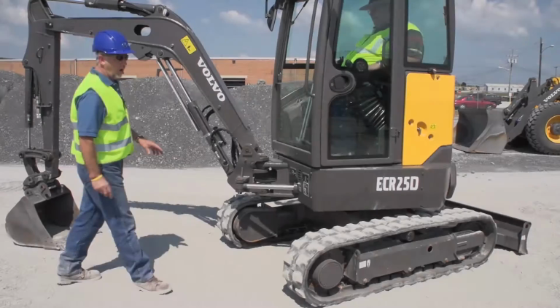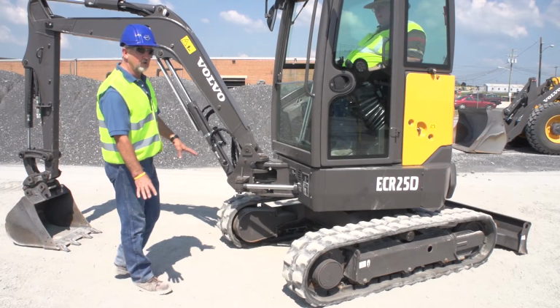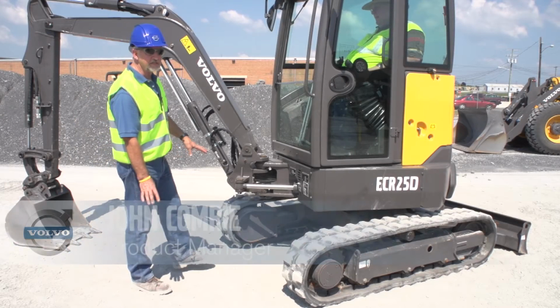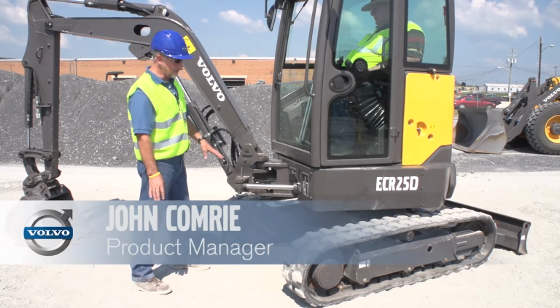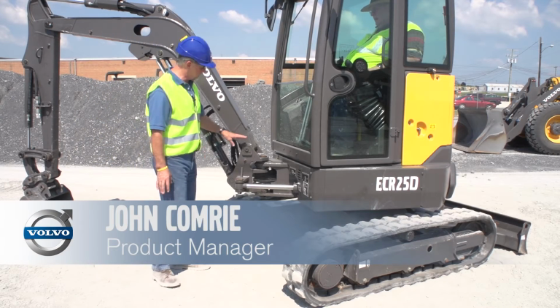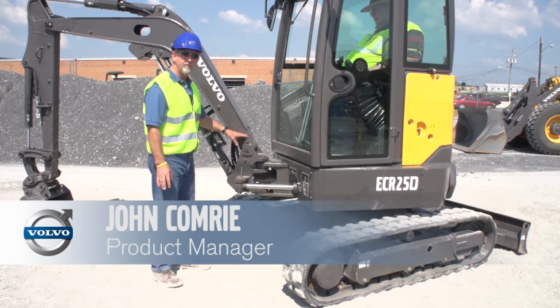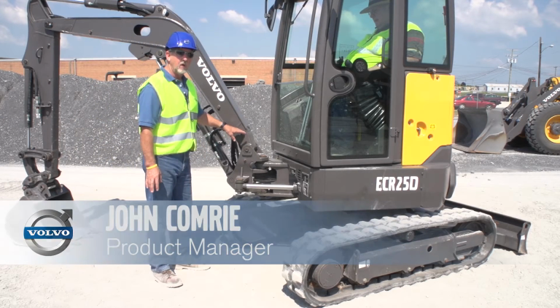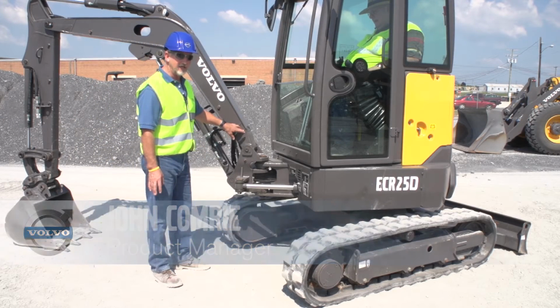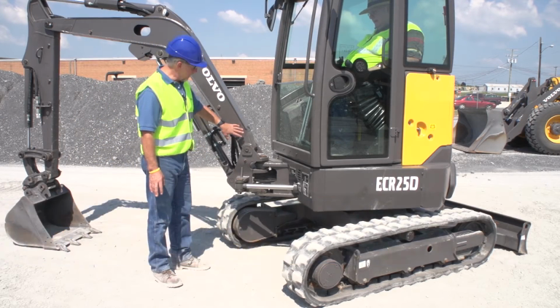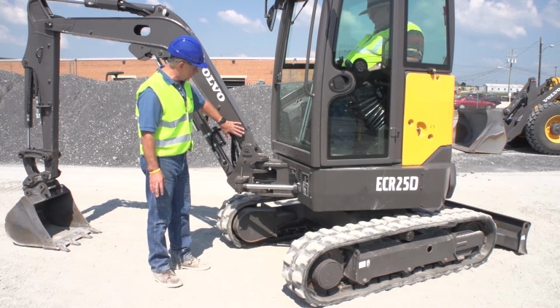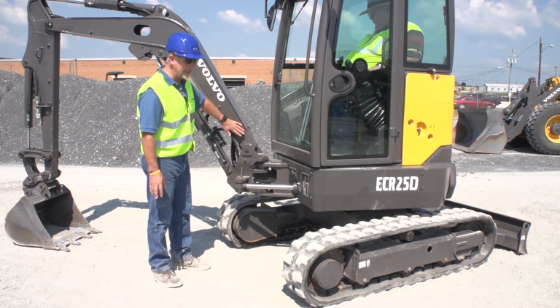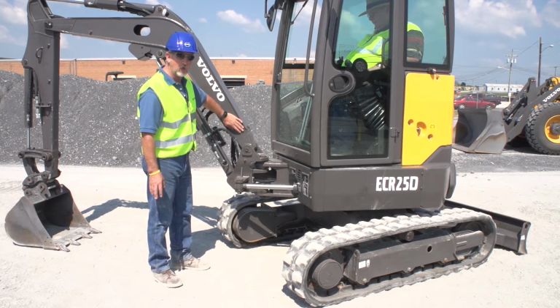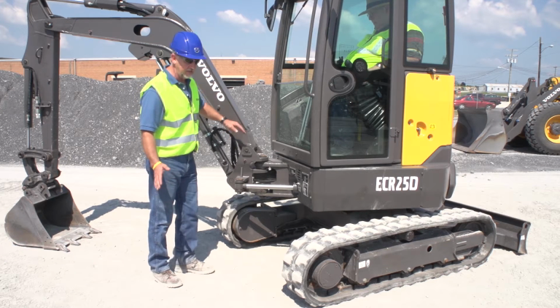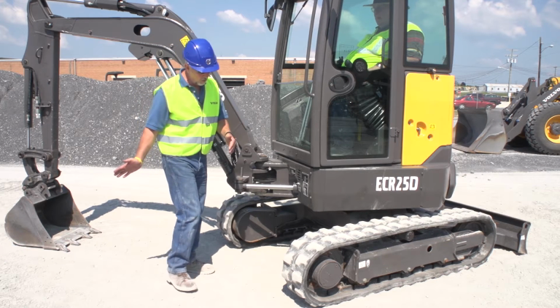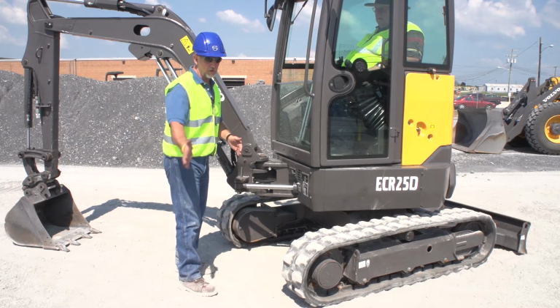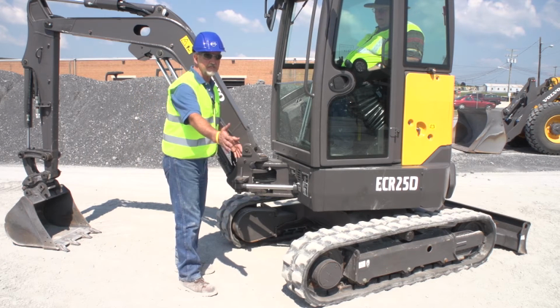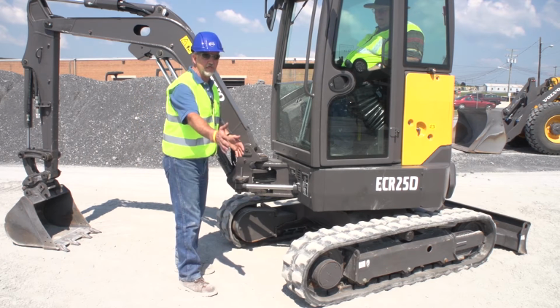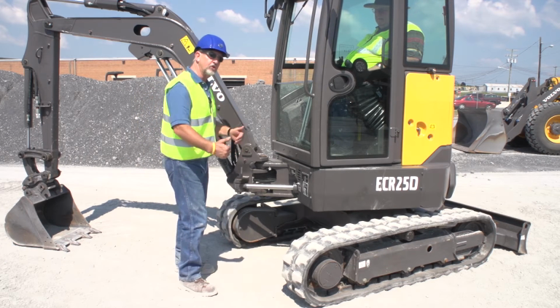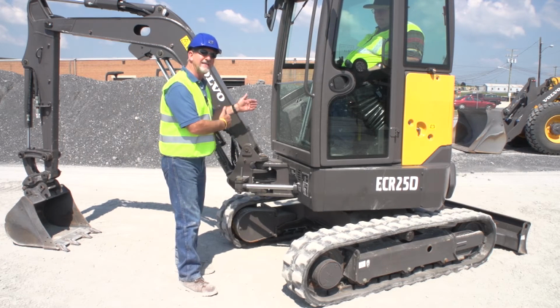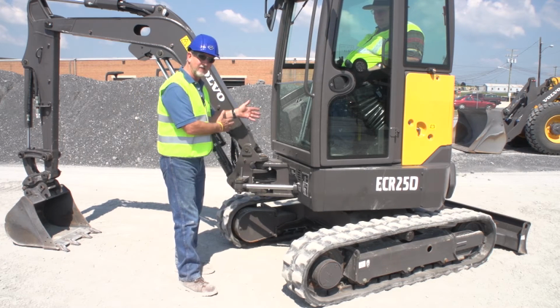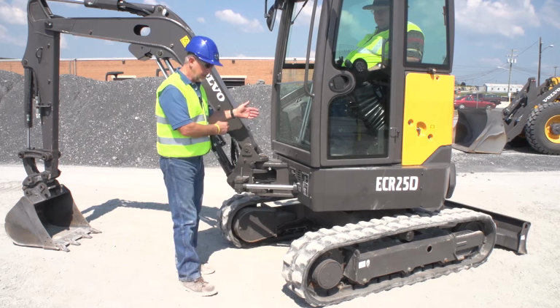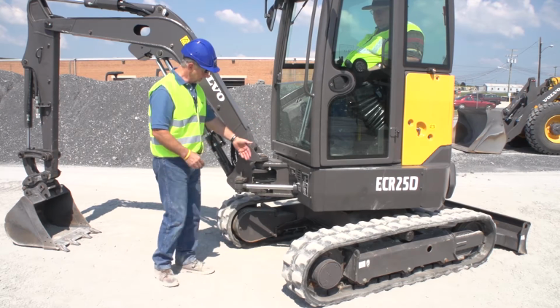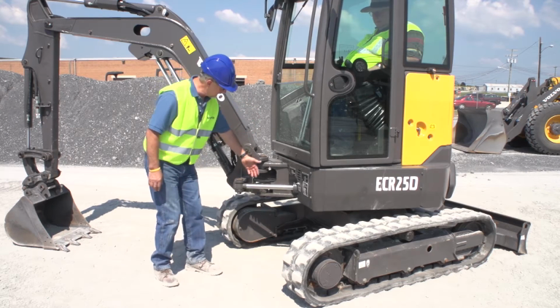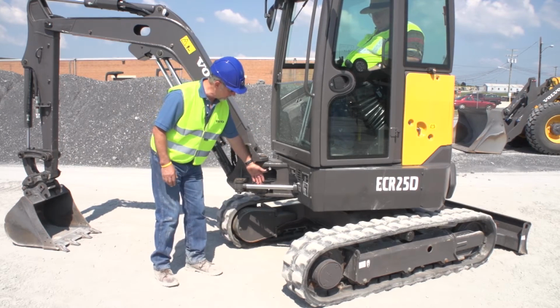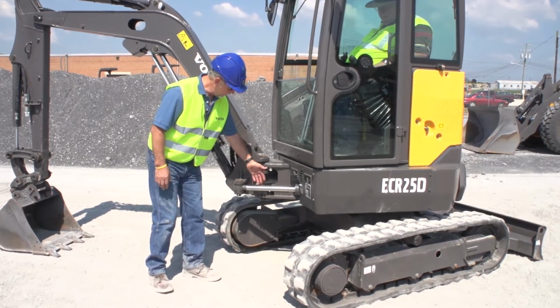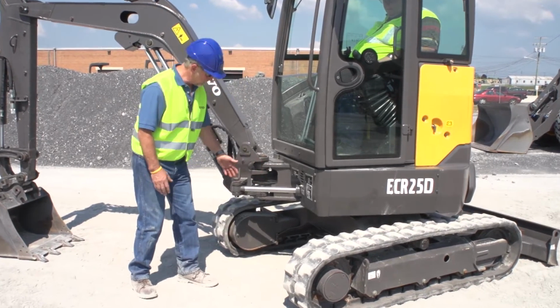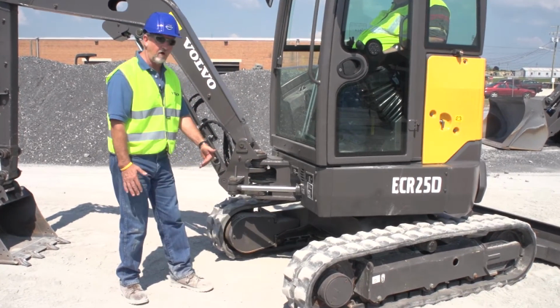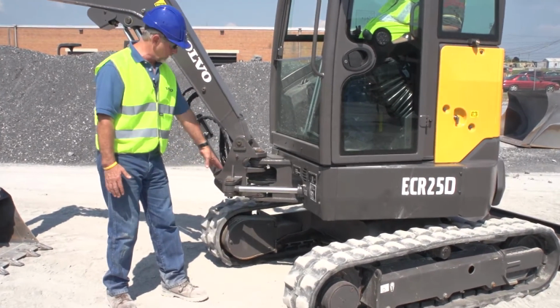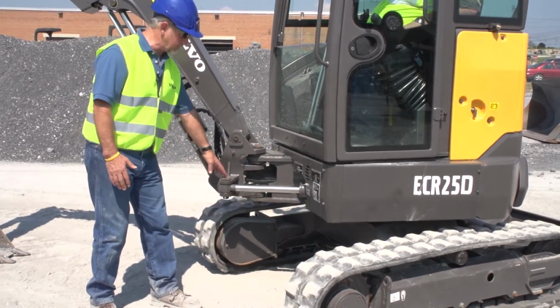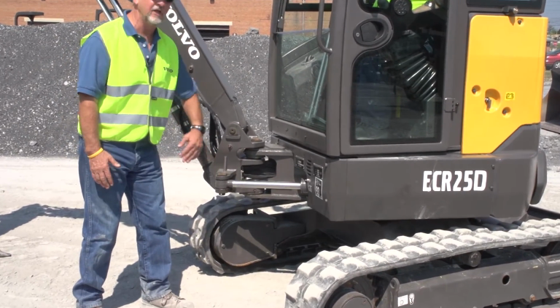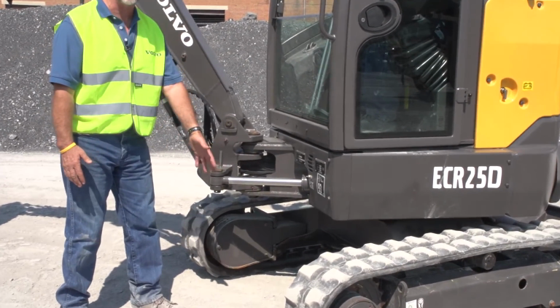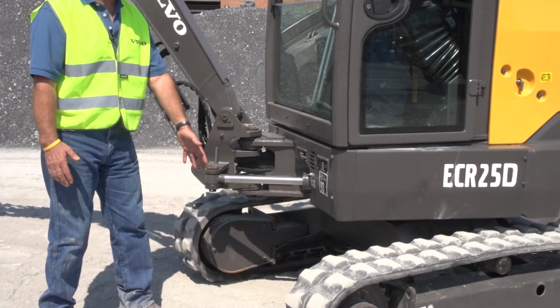All Volvo Combat Excavators have an offset boom. What that does is it allows you to offset the digging equipment all the way to the left 70 degrees or to the right 60 degrees. Here's your offset cylinder, and you can see Volvo puts your offset cylinder on the left-hand side of the machine.